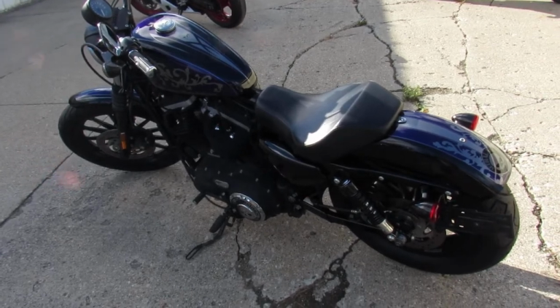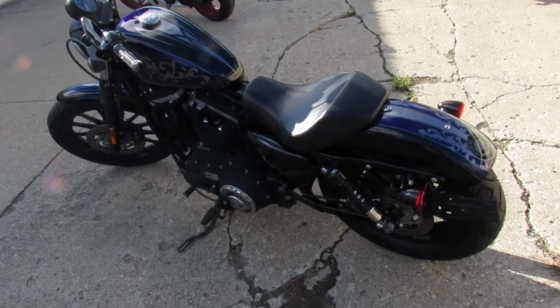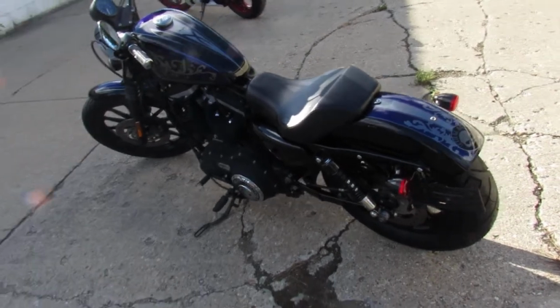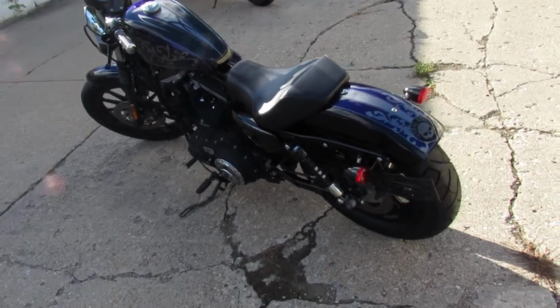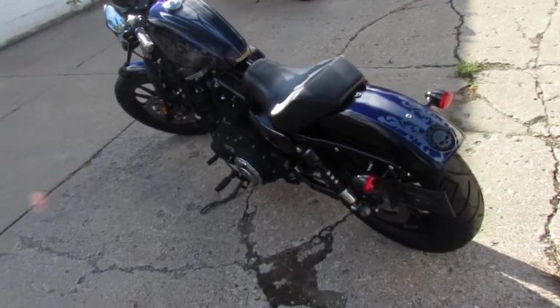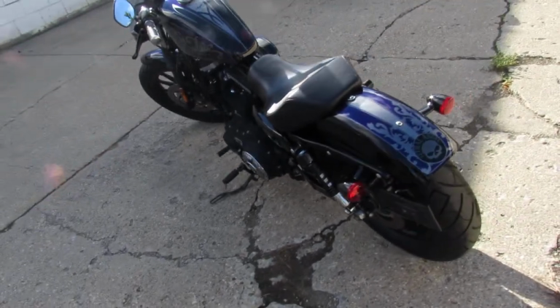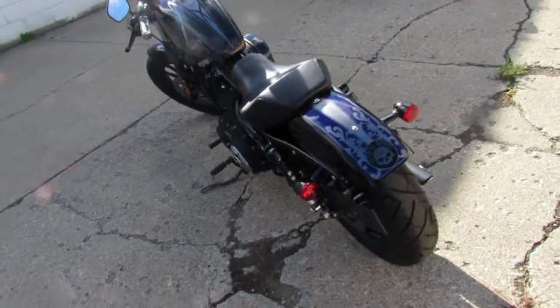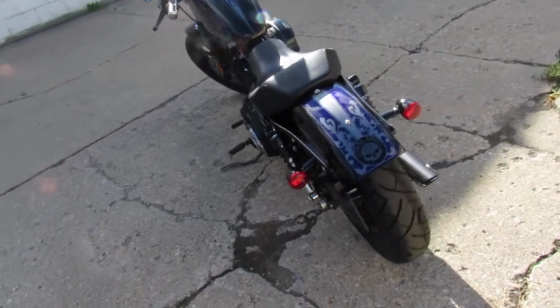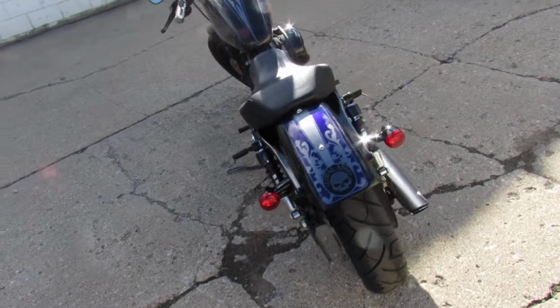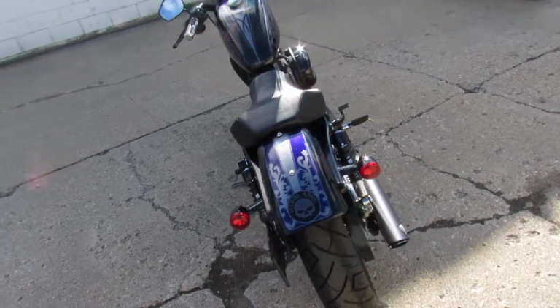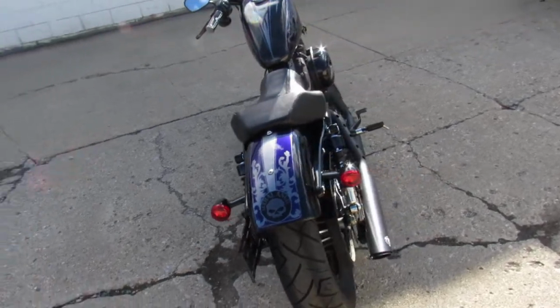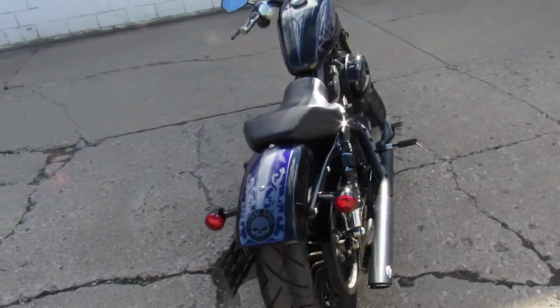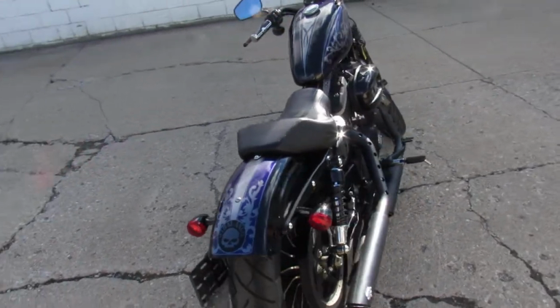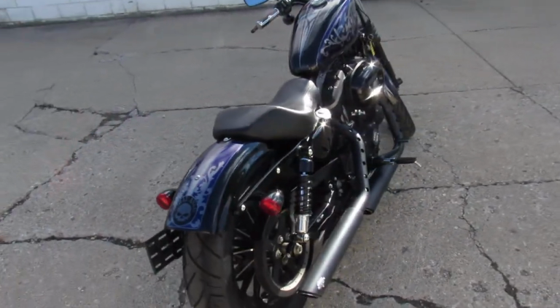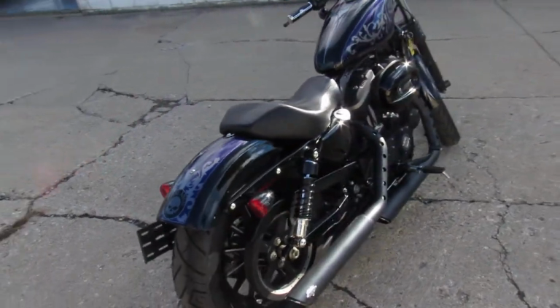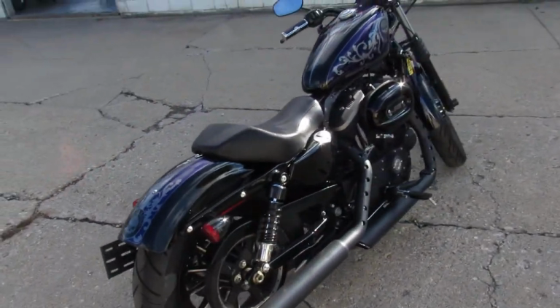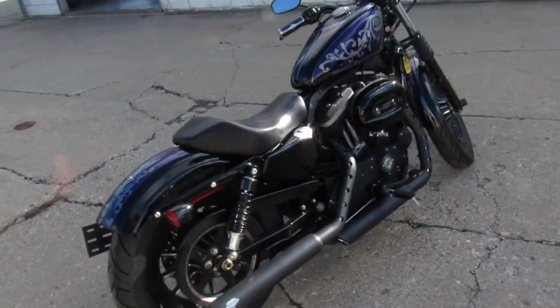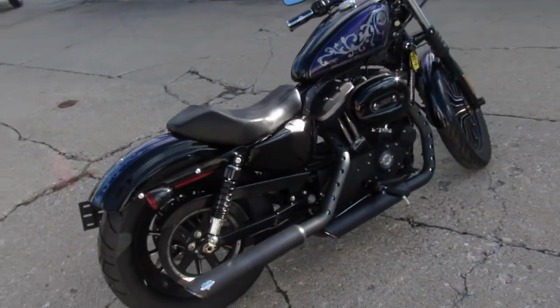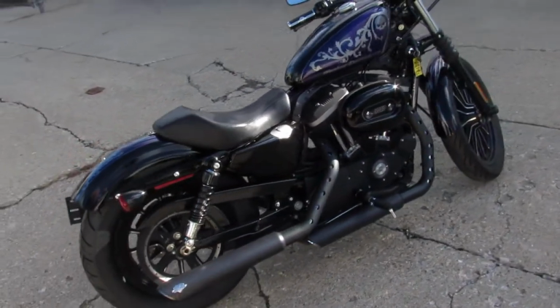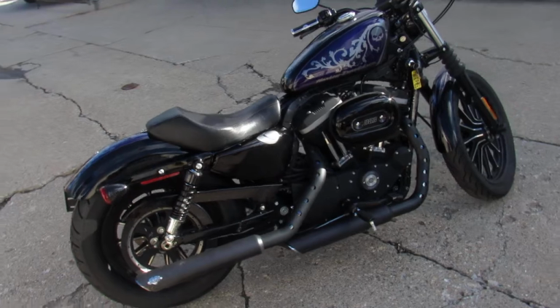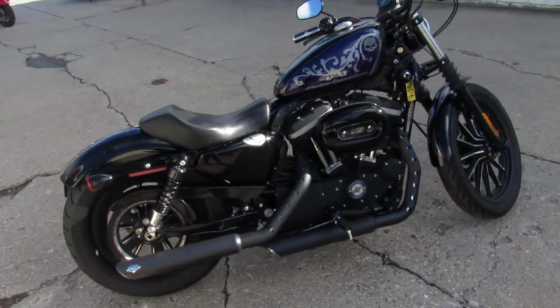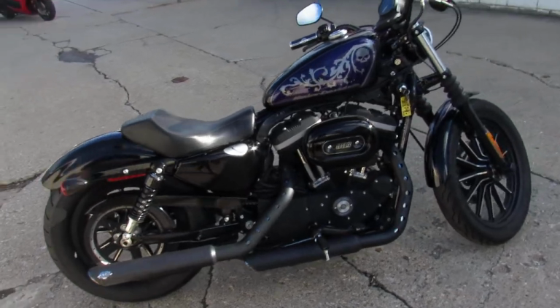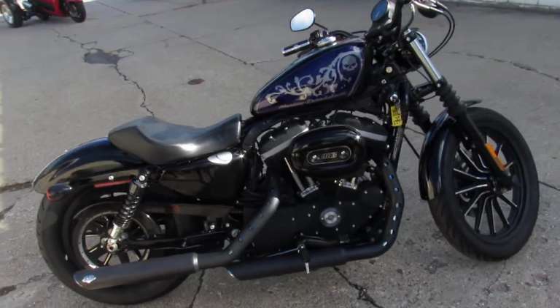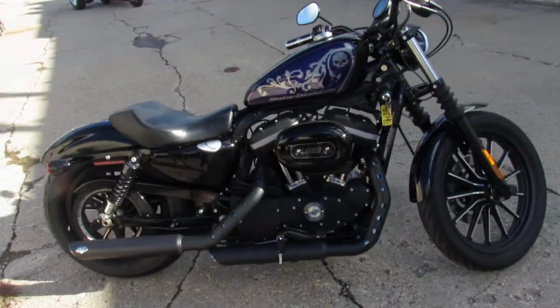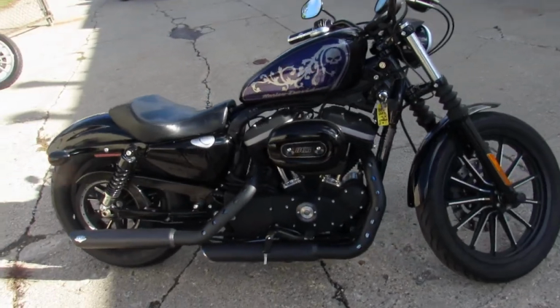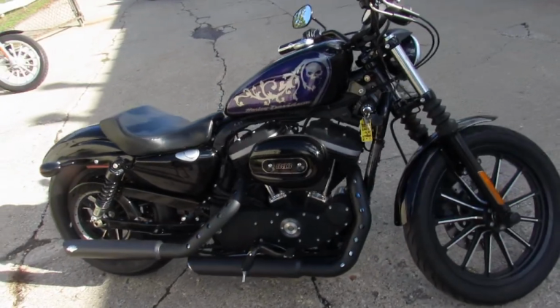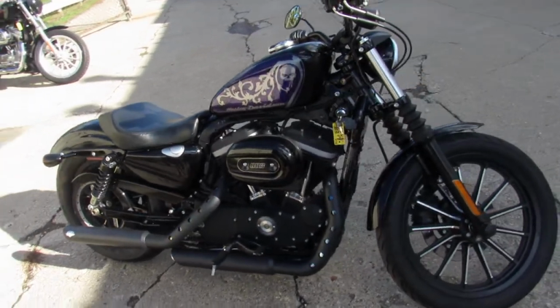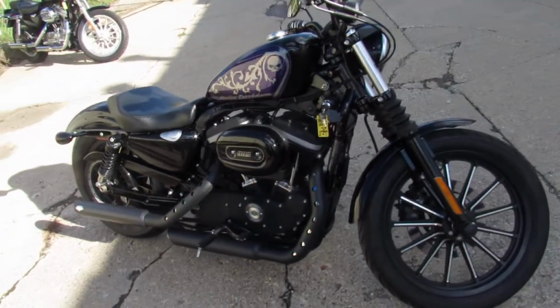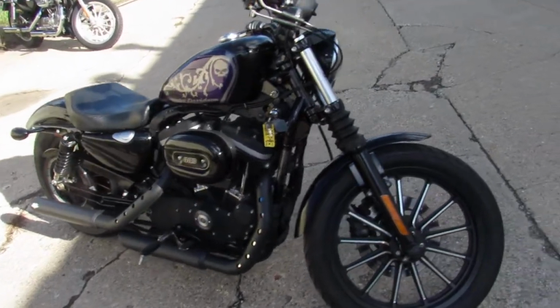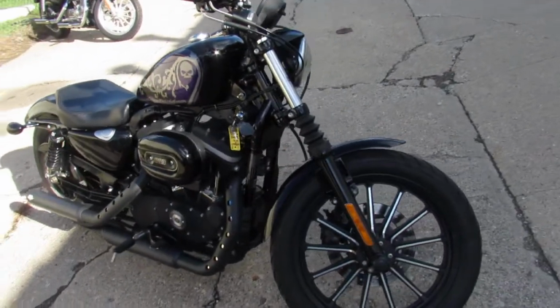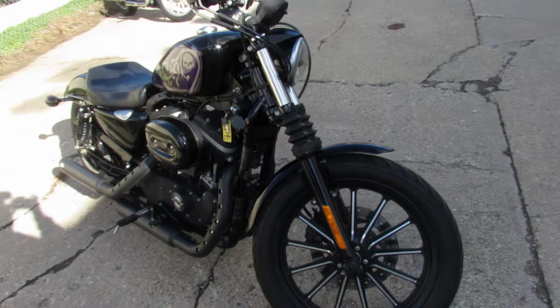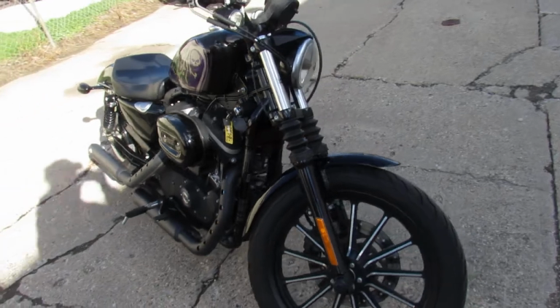Hey guys, ApprovalPowerSports.com here doing some videos on the bikes. We are stacking them deep and selling them cheap here guys. This one here is a 2011 Iron 883 for sale with custom paint. It's a must see — this one's going to turn heads everywhere you go.